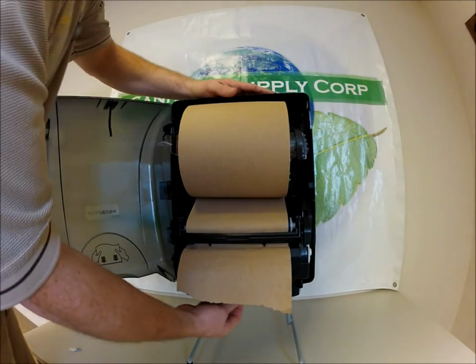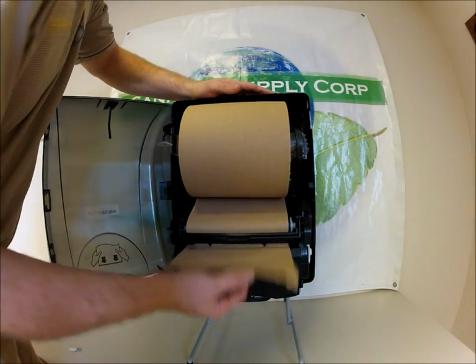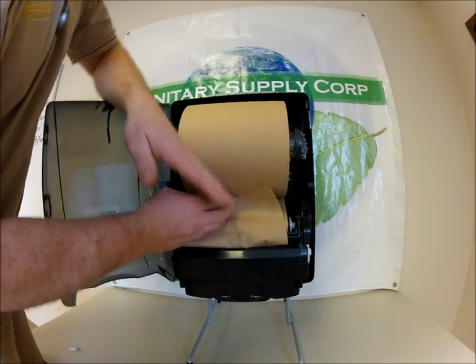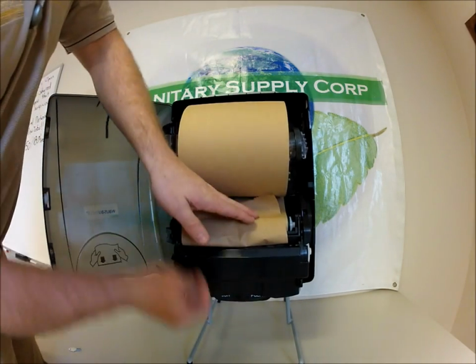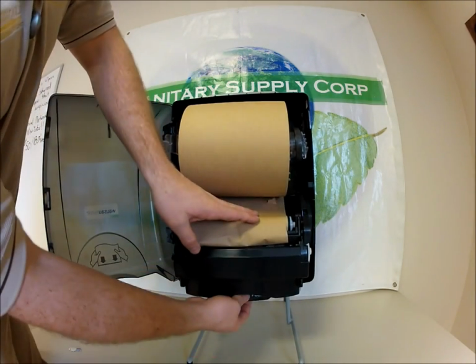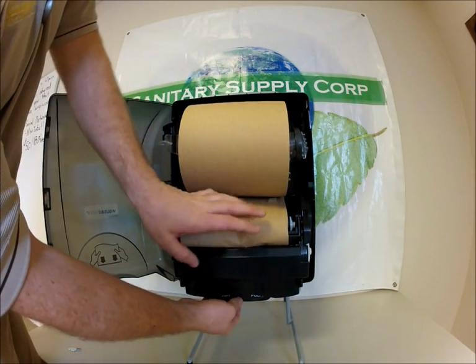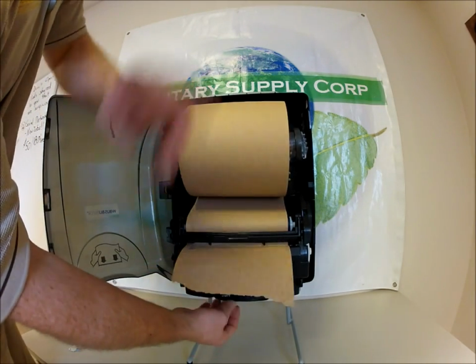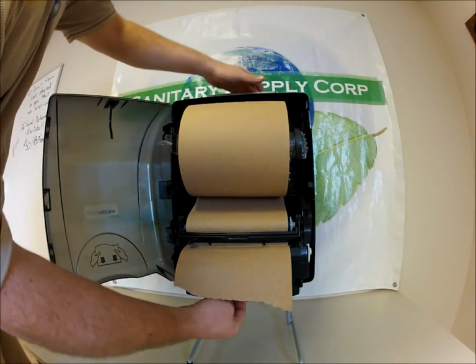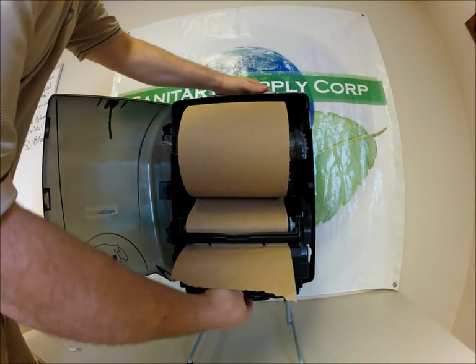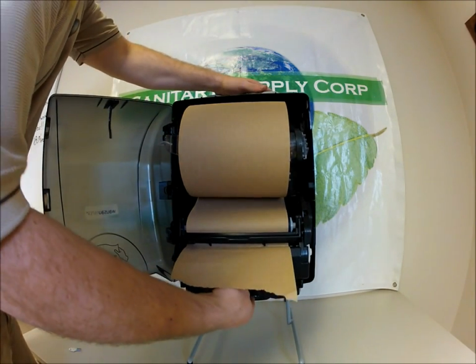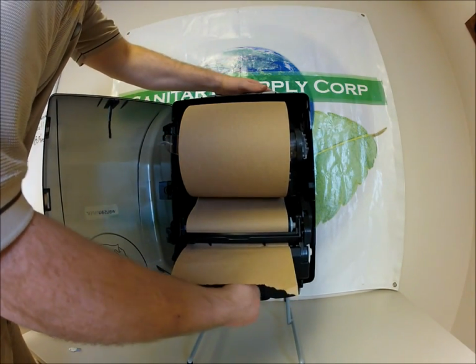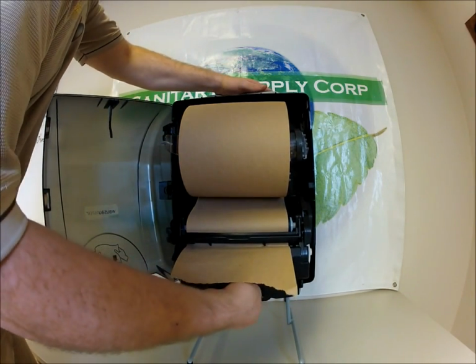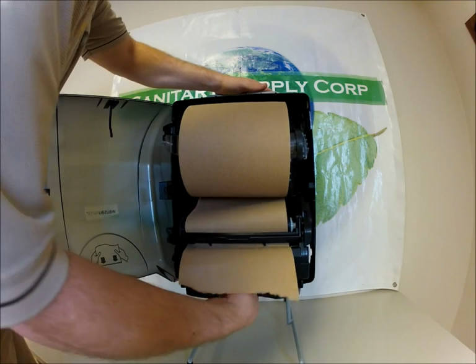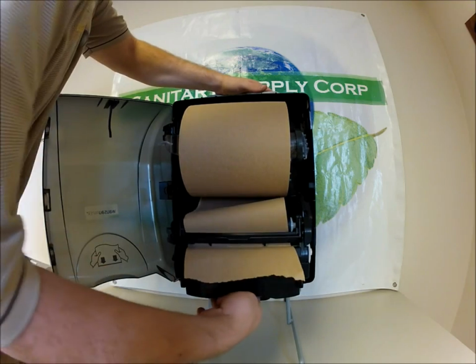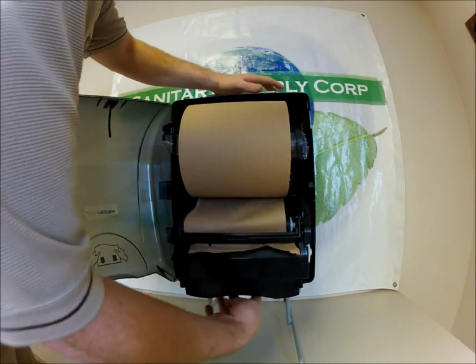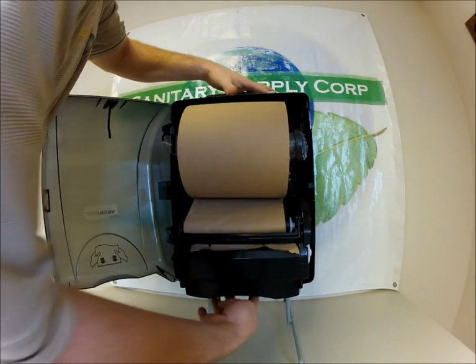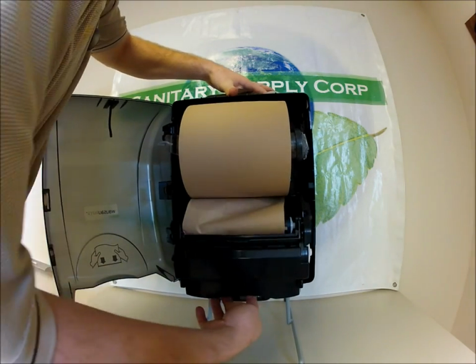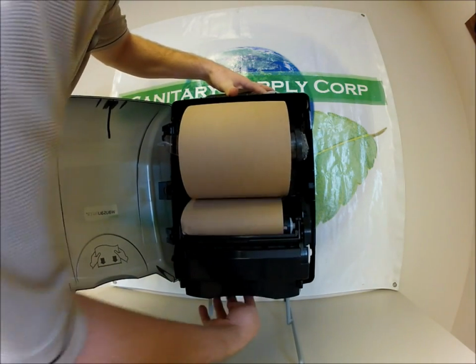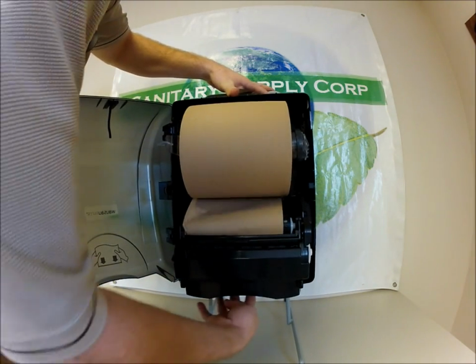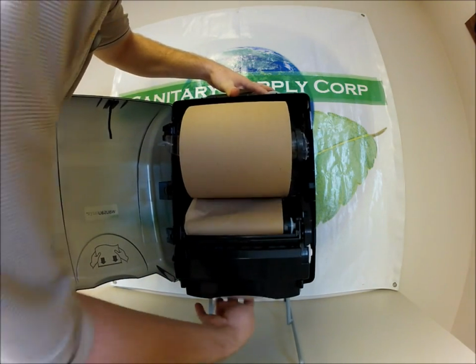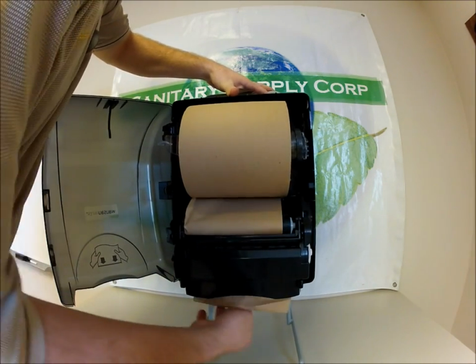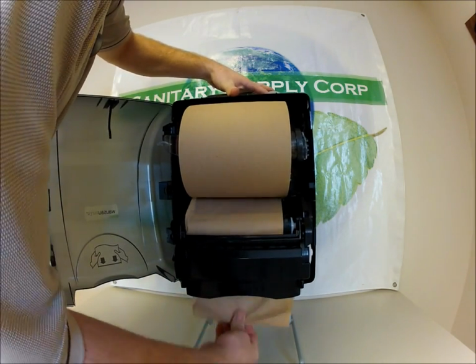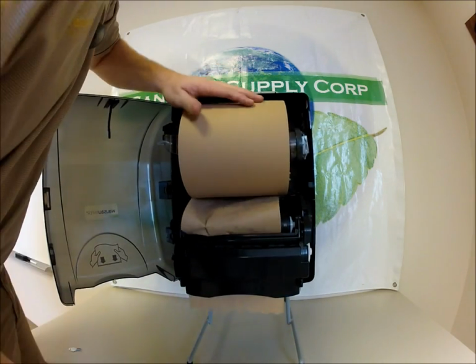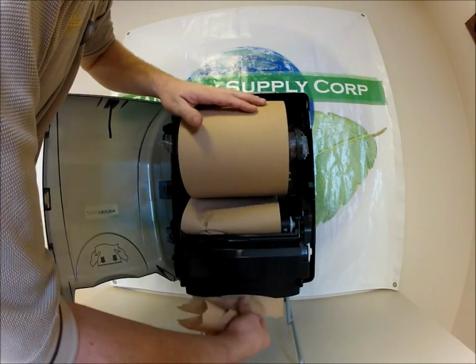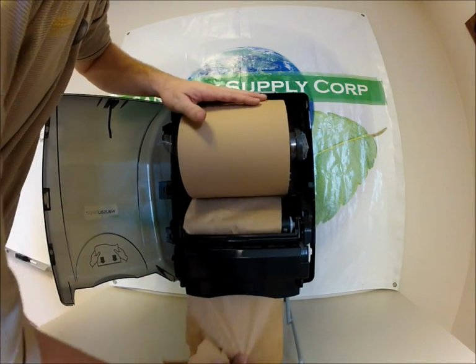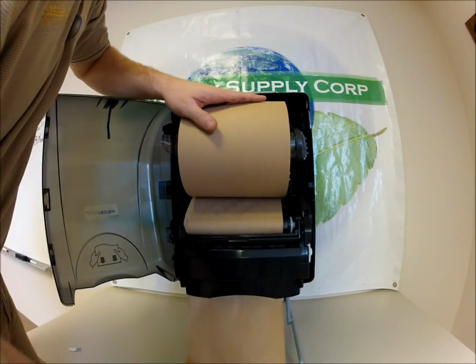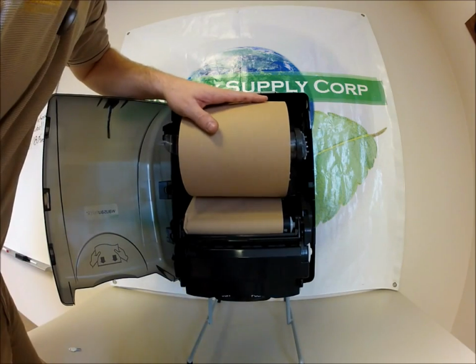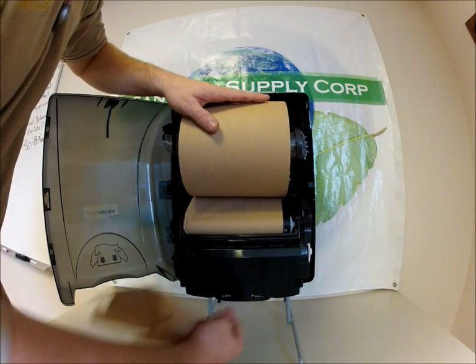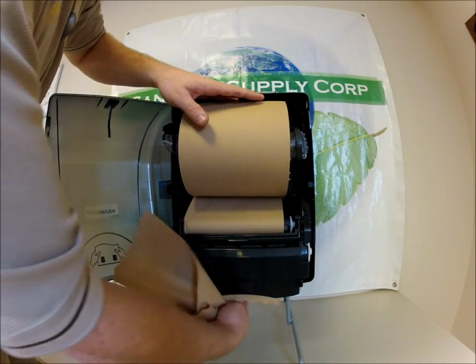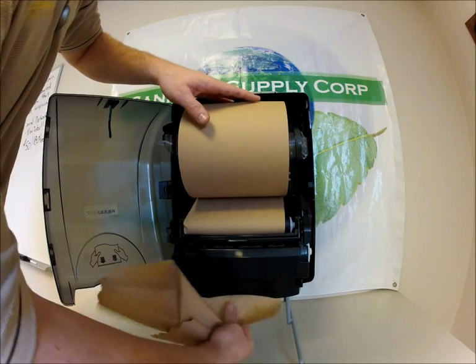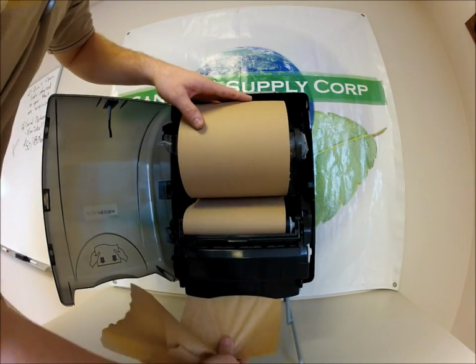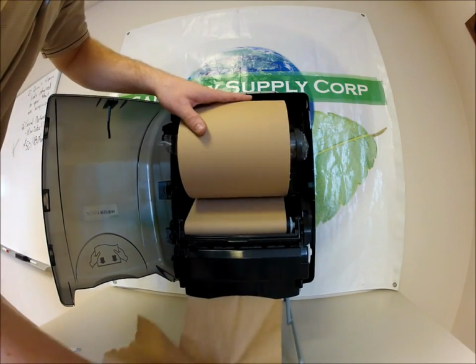Once that's done, there's a push bar on the bottom, which is the secondary operation of this dispenser. We'll push that through and our paper will start coming out.